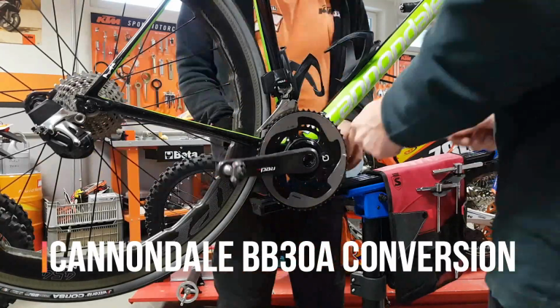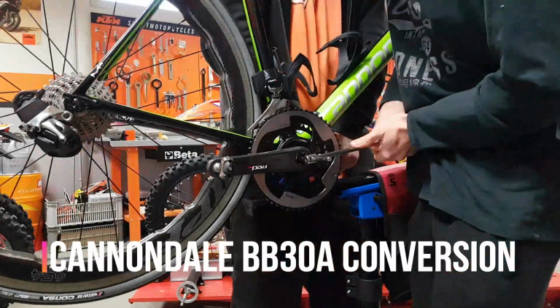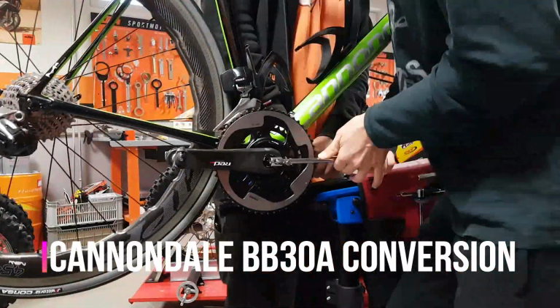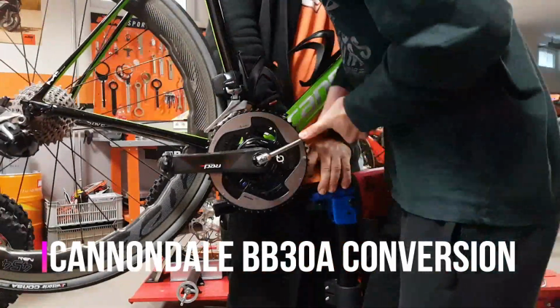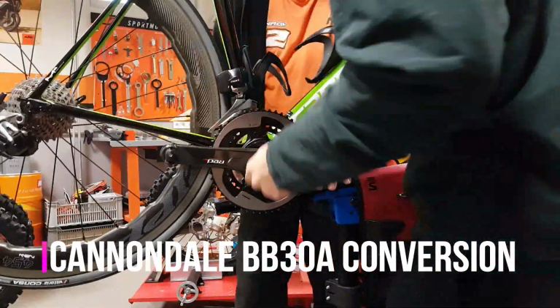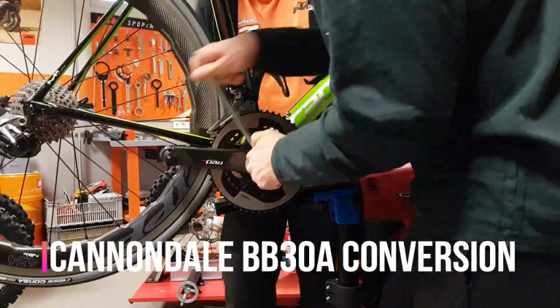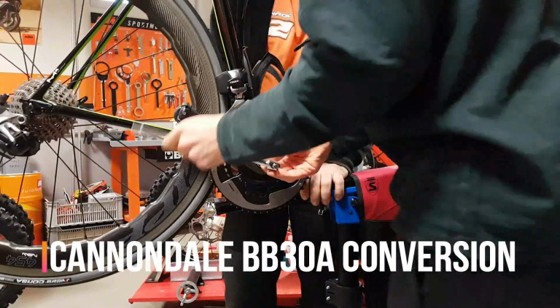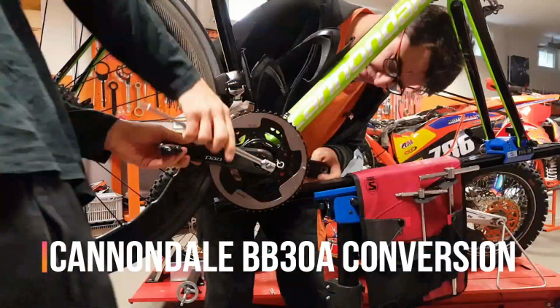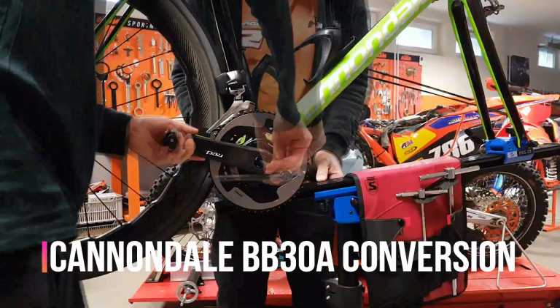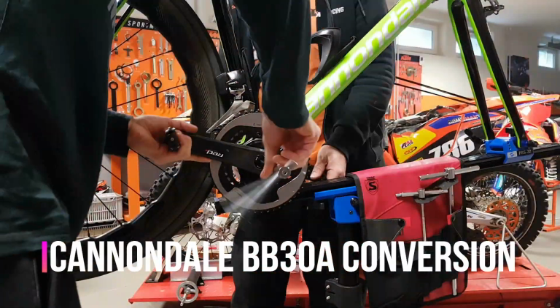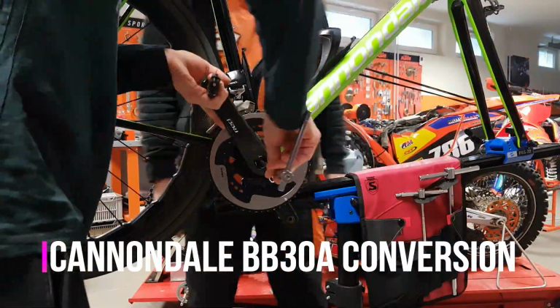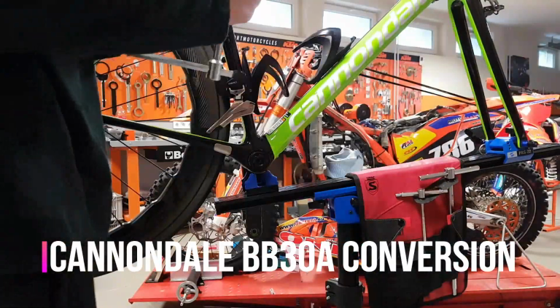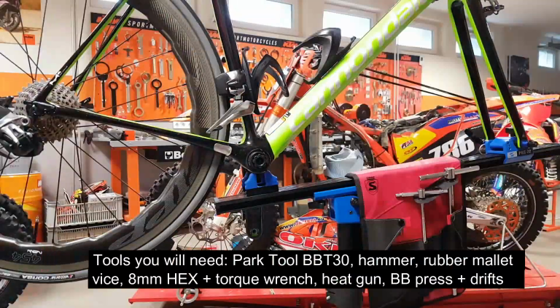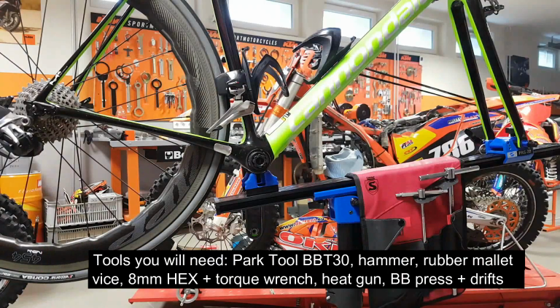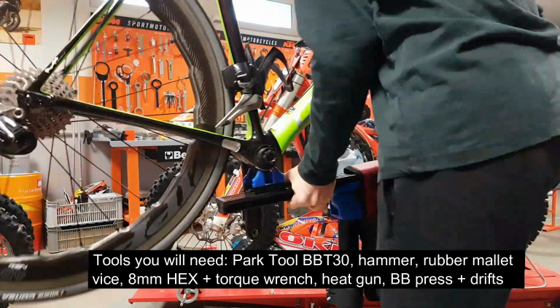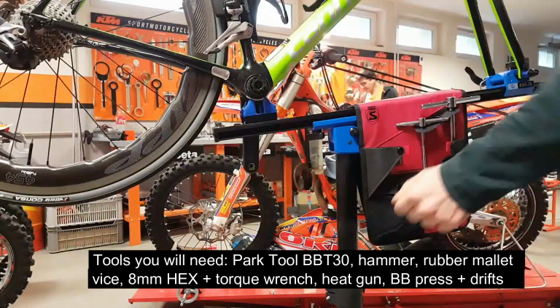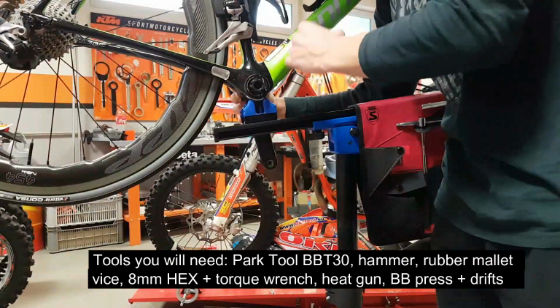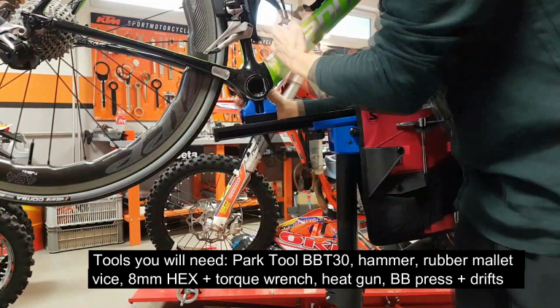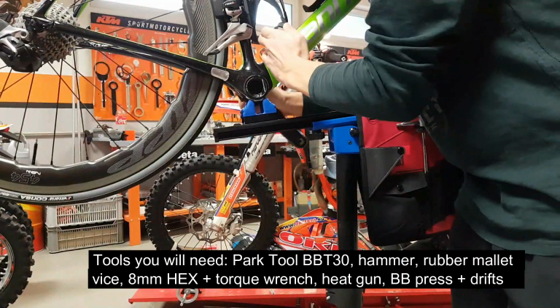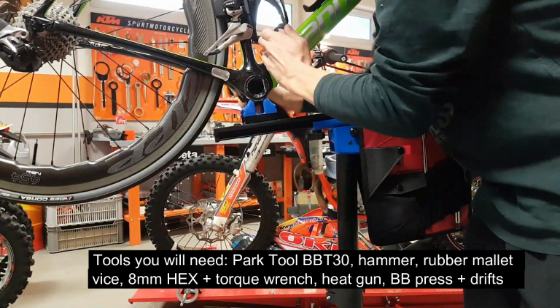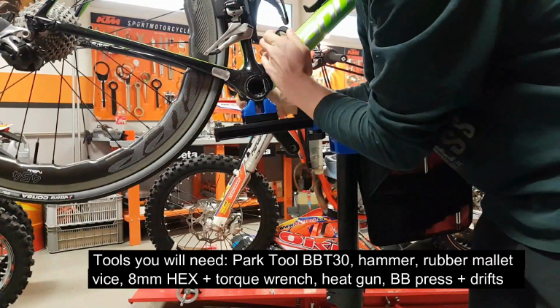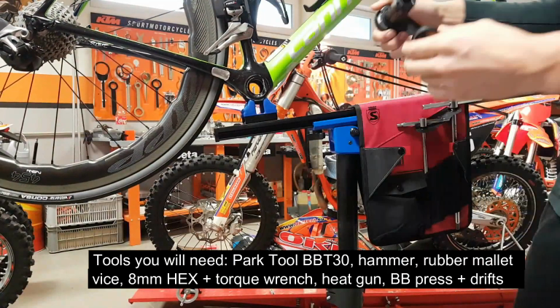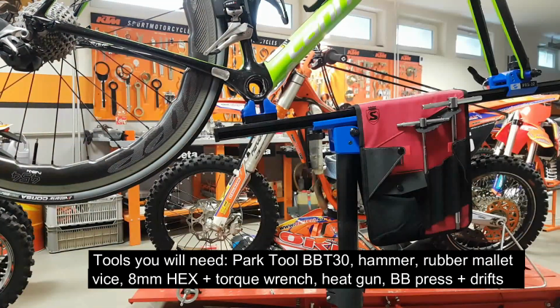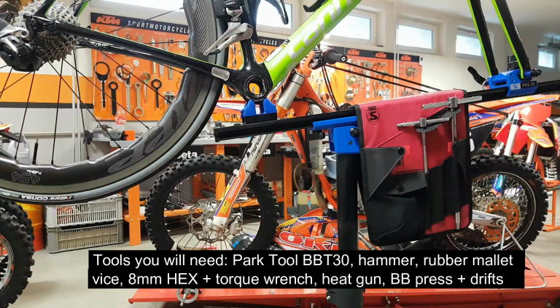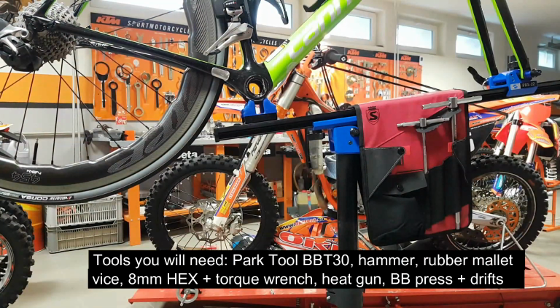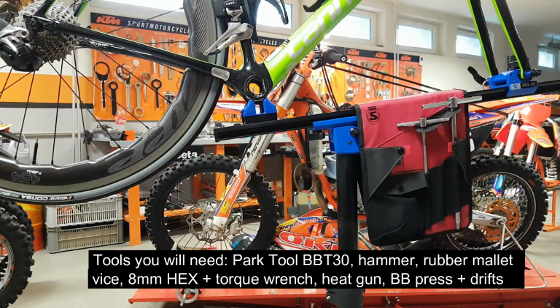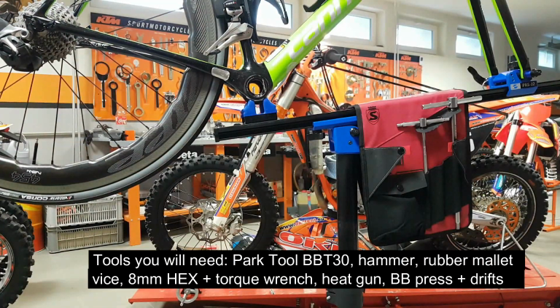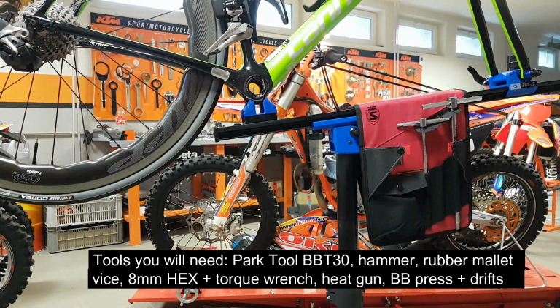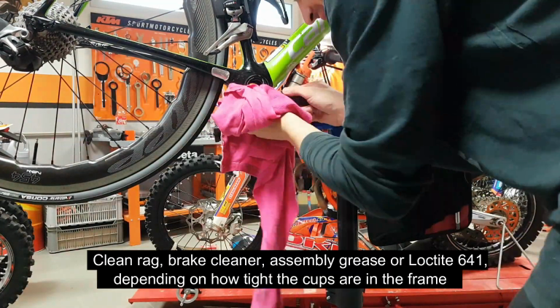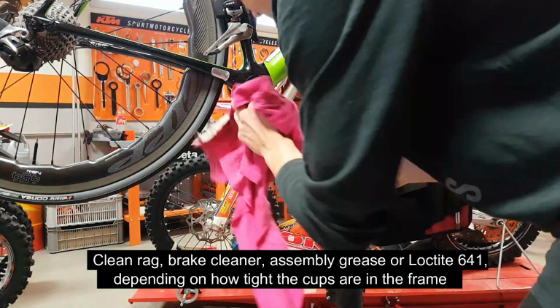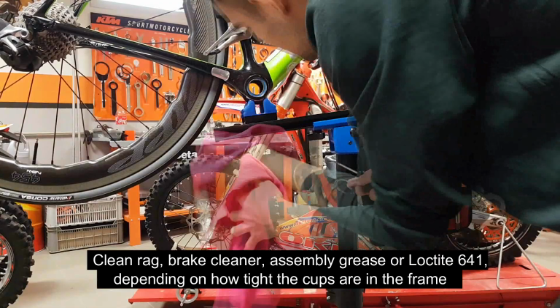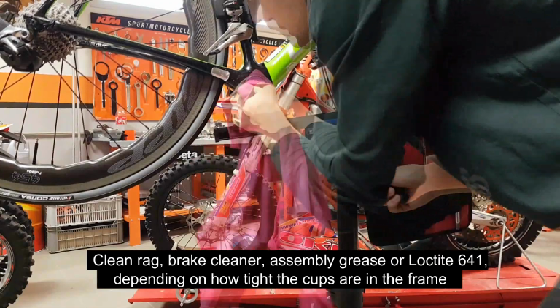Hi guys, Ronny here. Today I want to show you how to fit aftermarket cranks and bottom brackets to a Cannondale-specific BB30A or PressFit 30A bottom bracket.